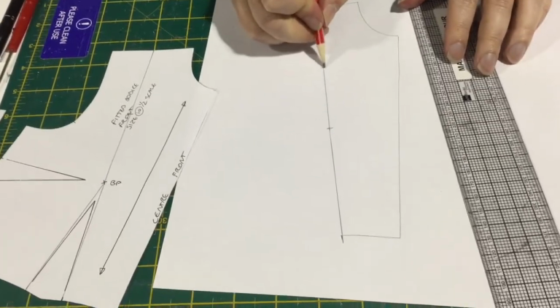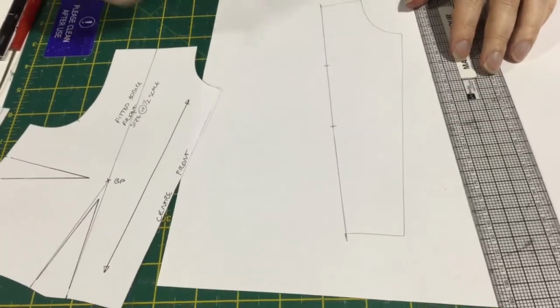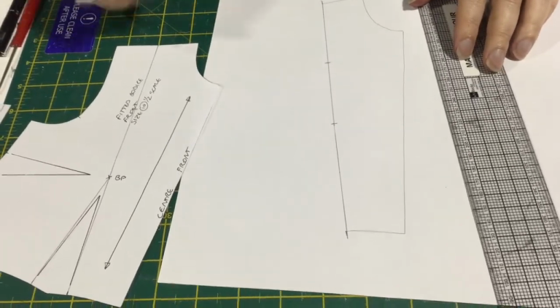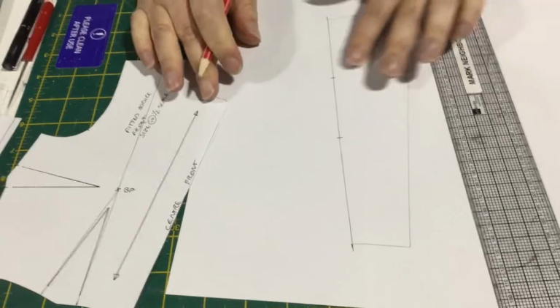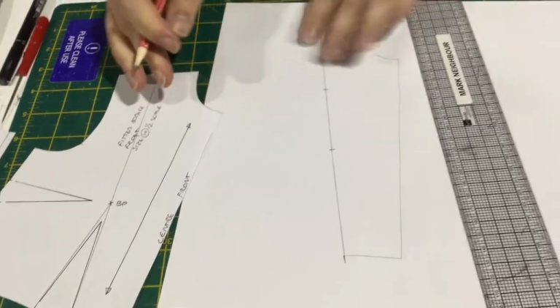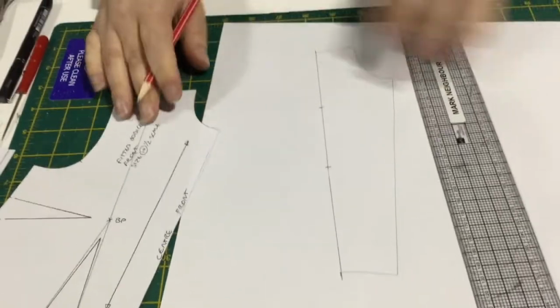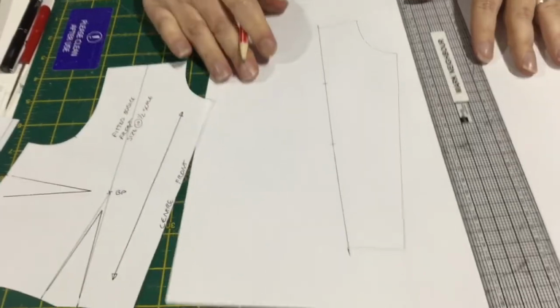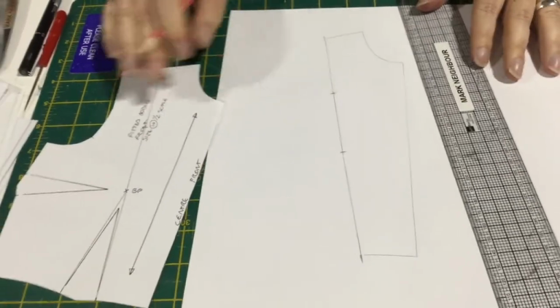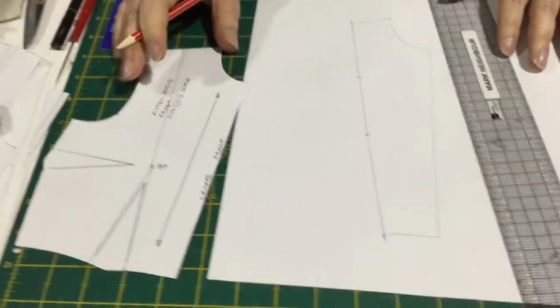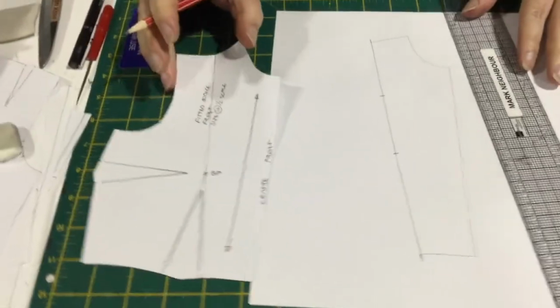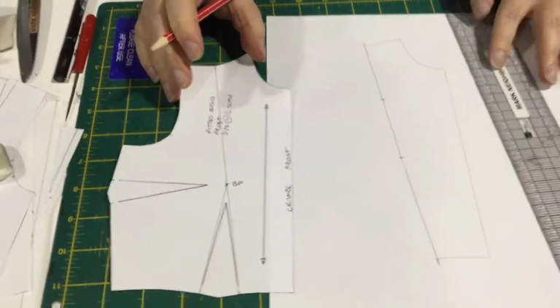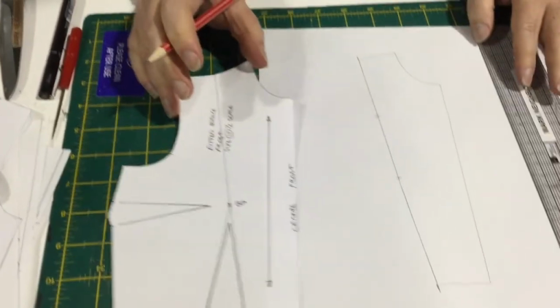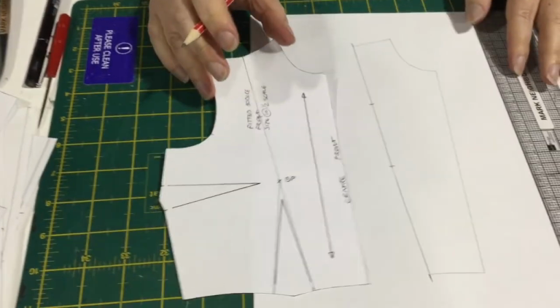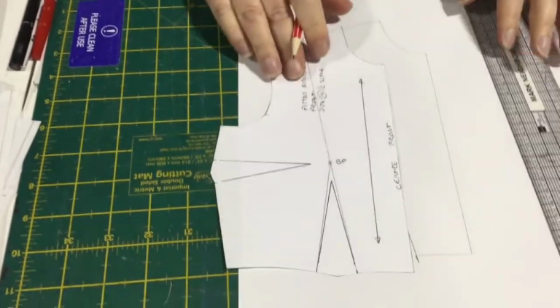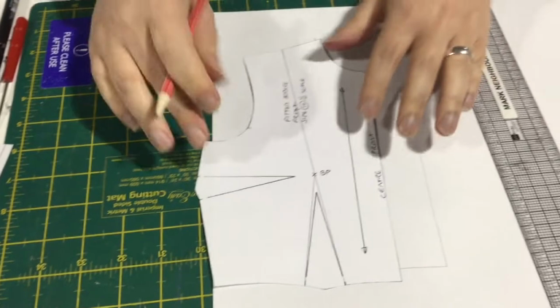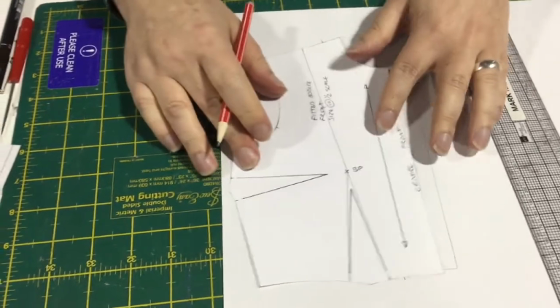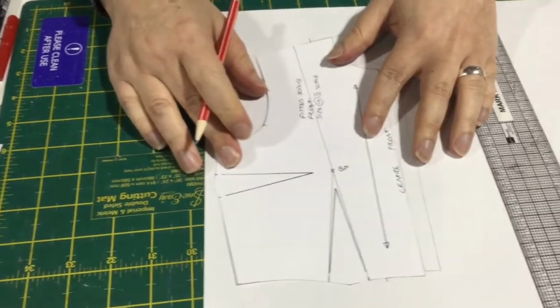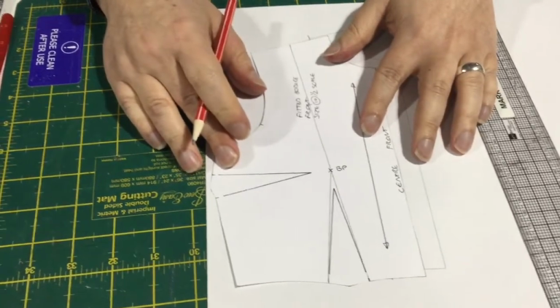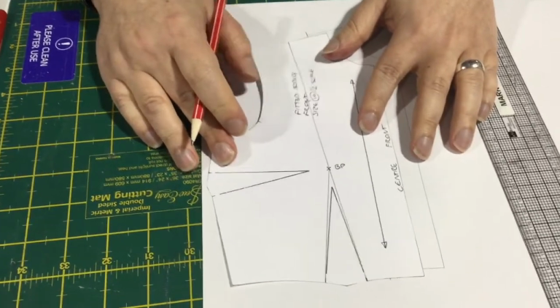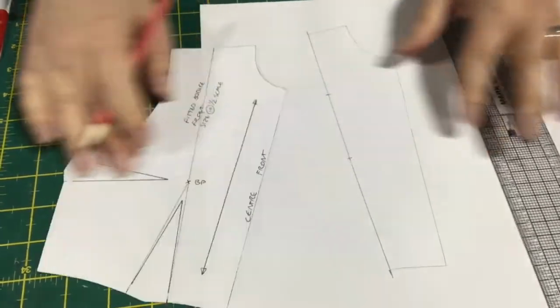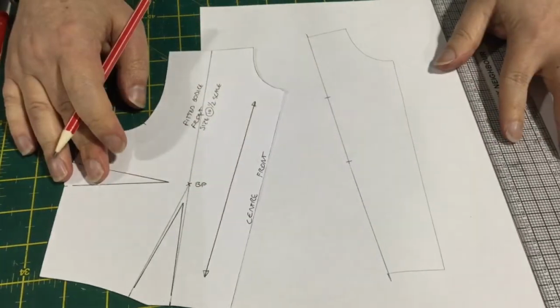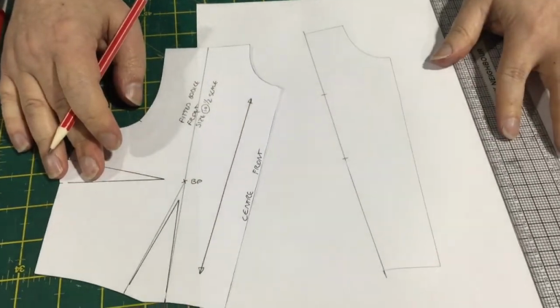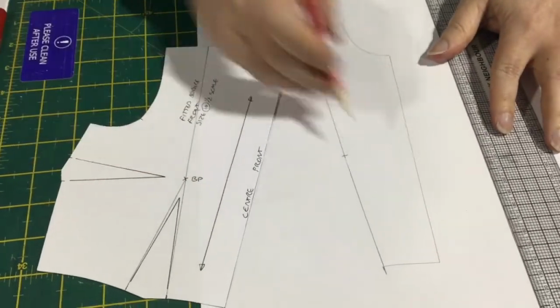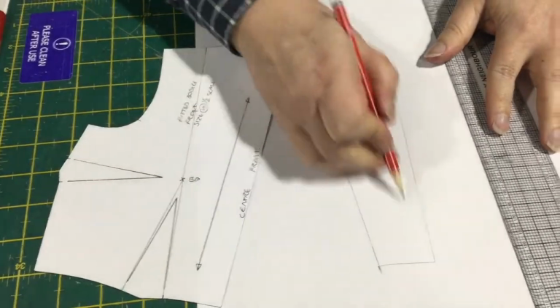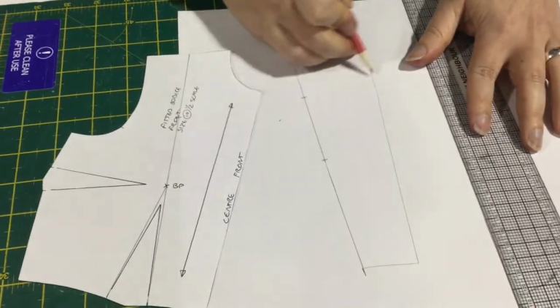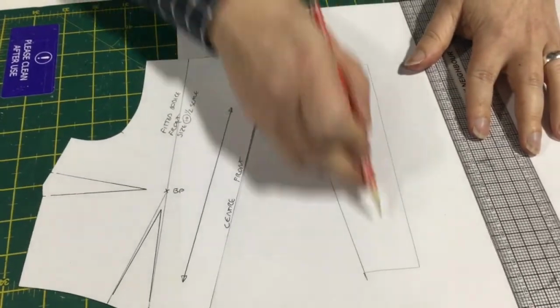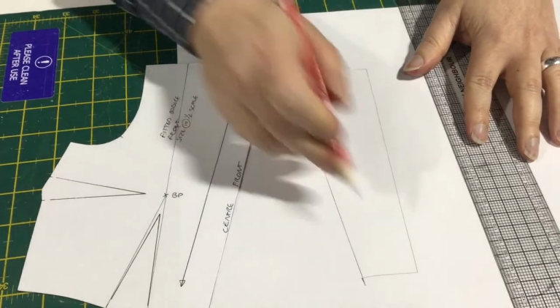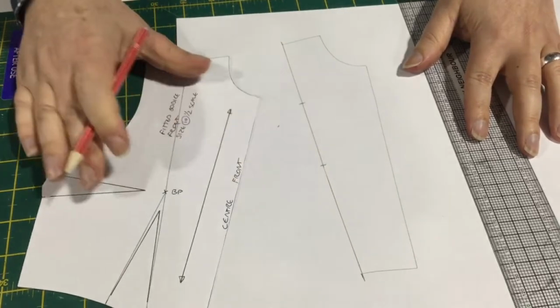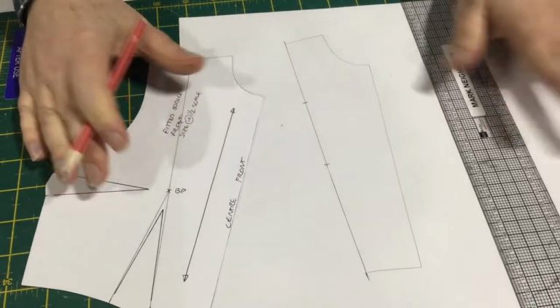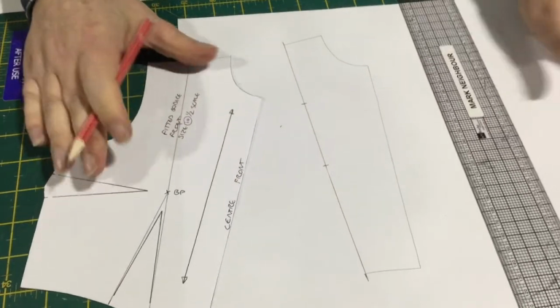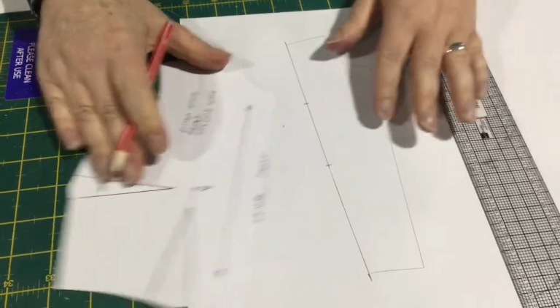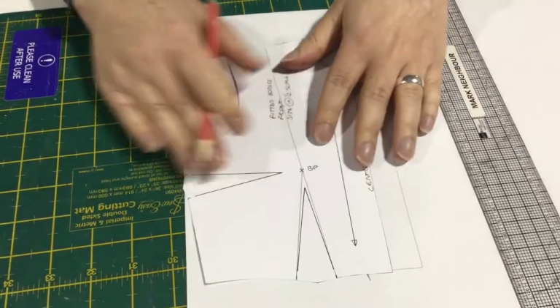And the more curved that line gets, the more notches you want — exactly right, to help you sew it together. So that's our center front panel, and this will be cut on the fold, but we'll show you the final pieces shortly.